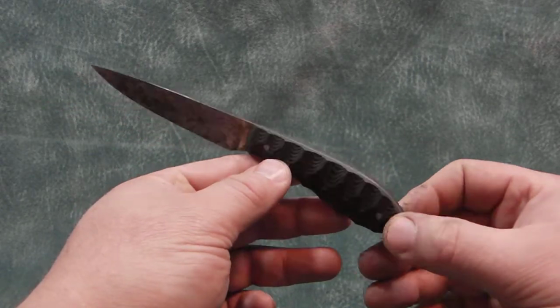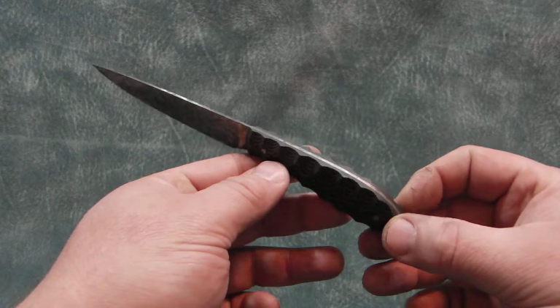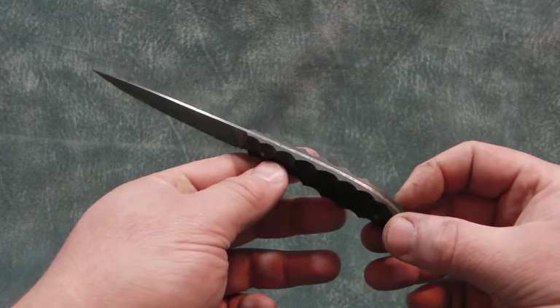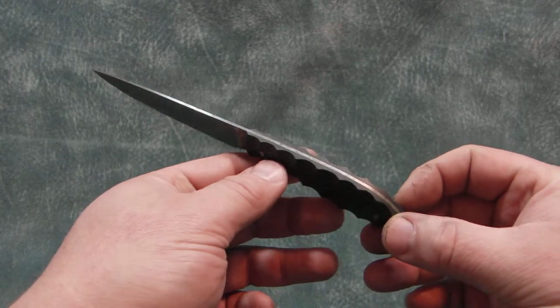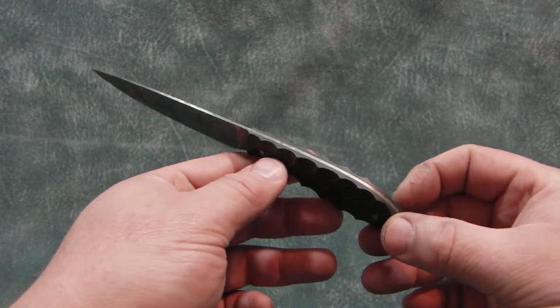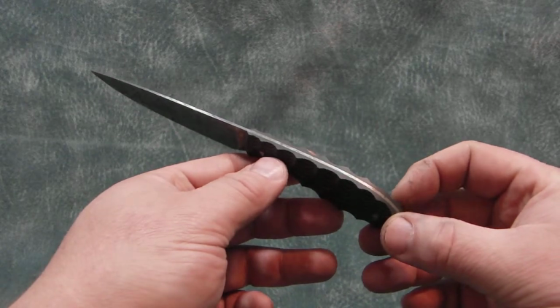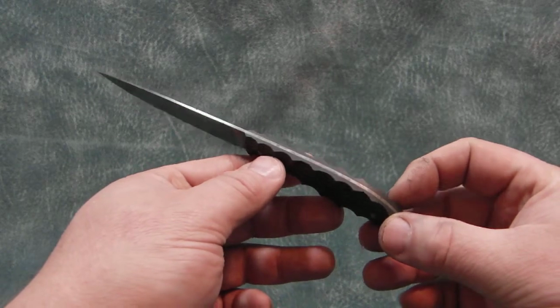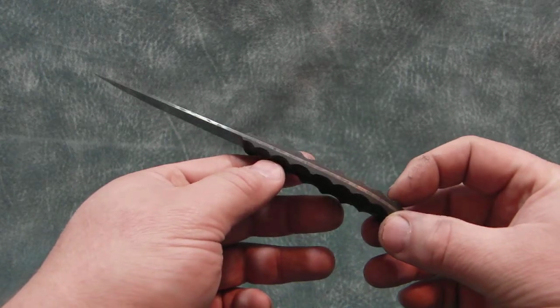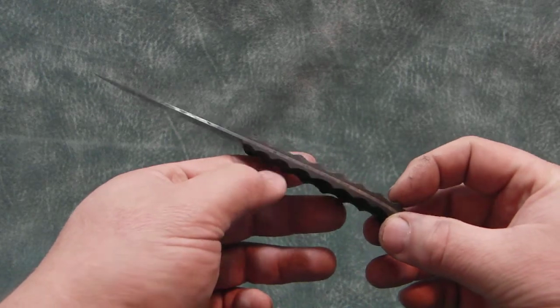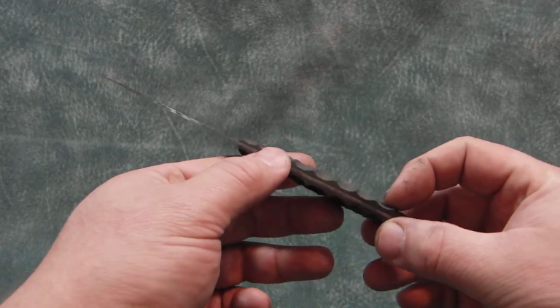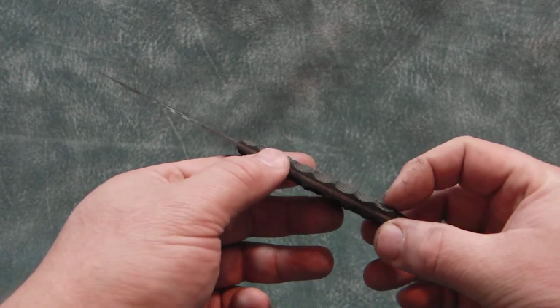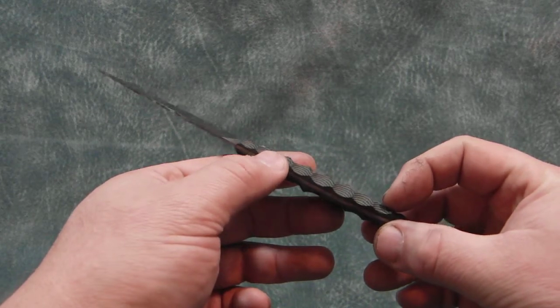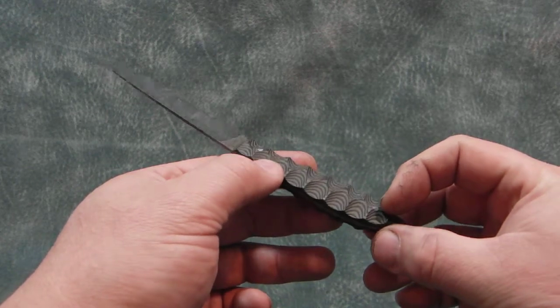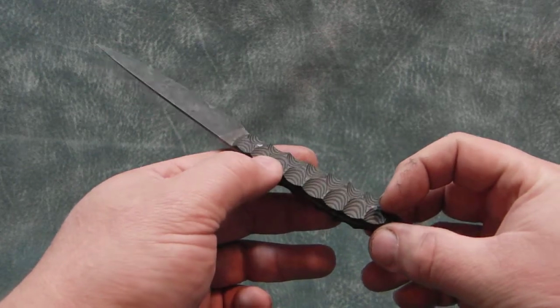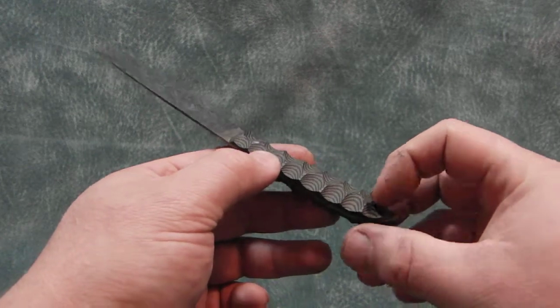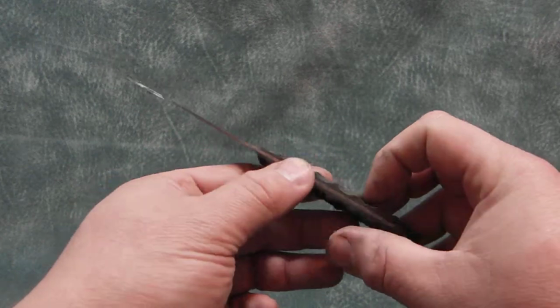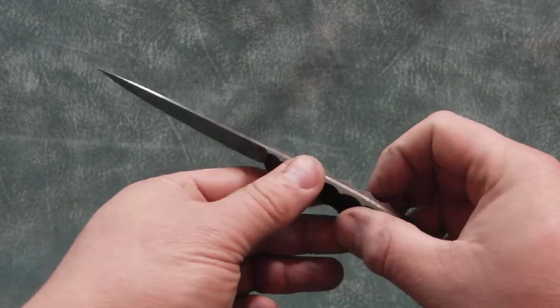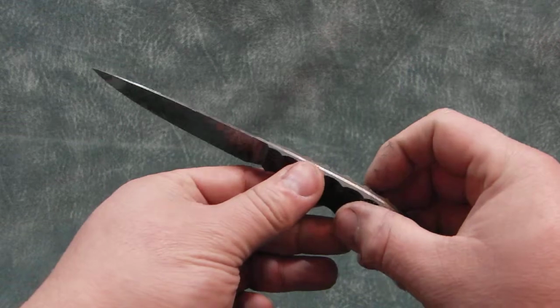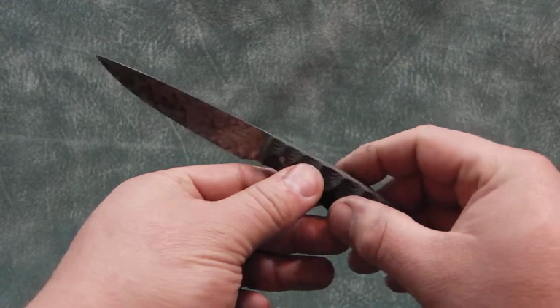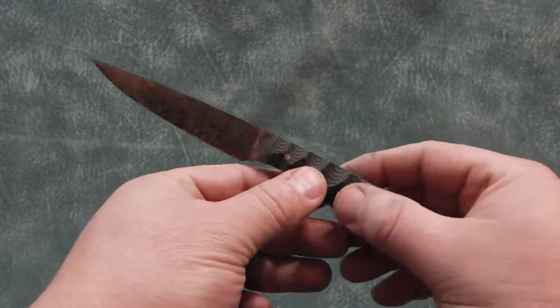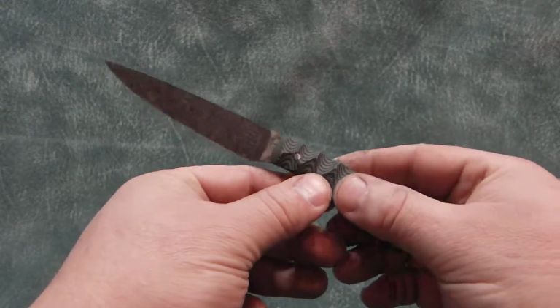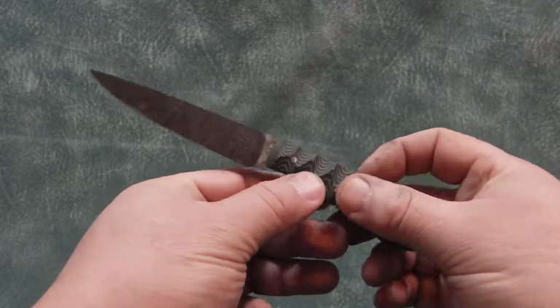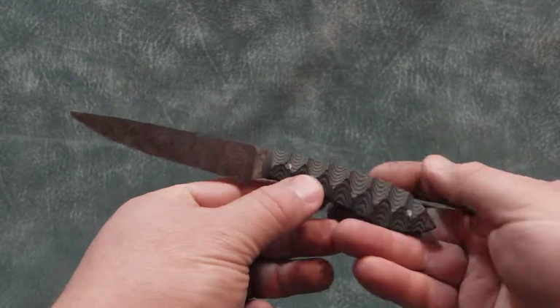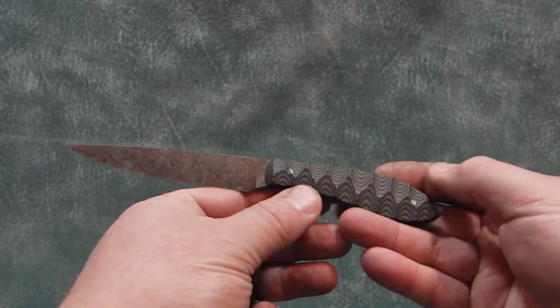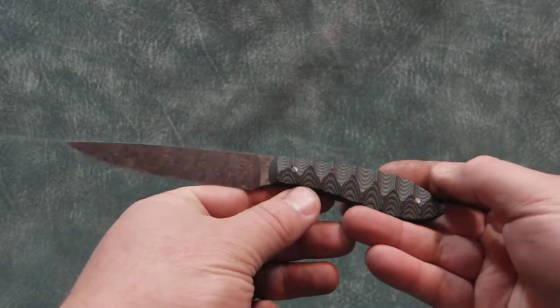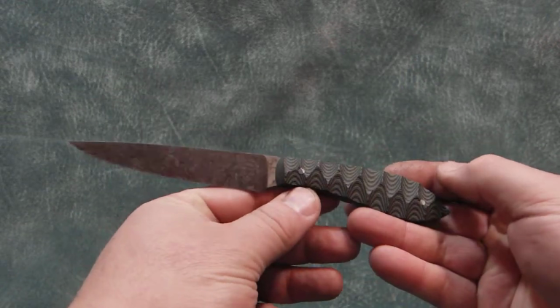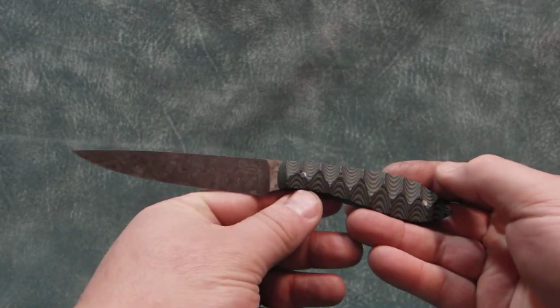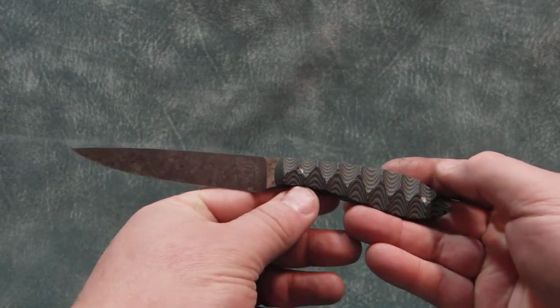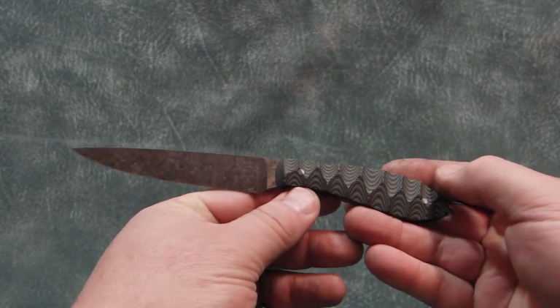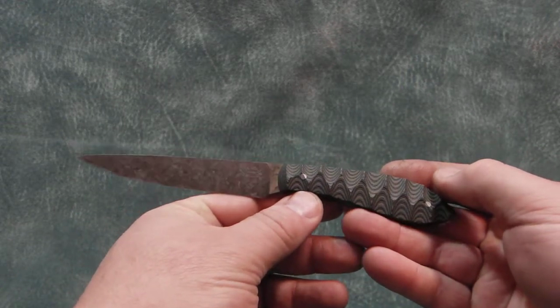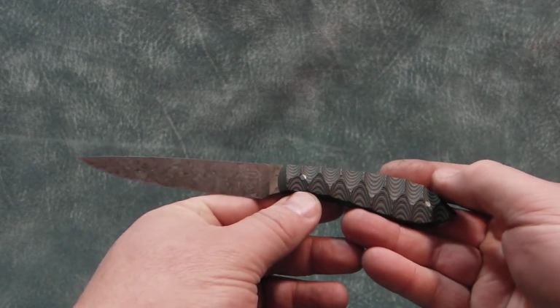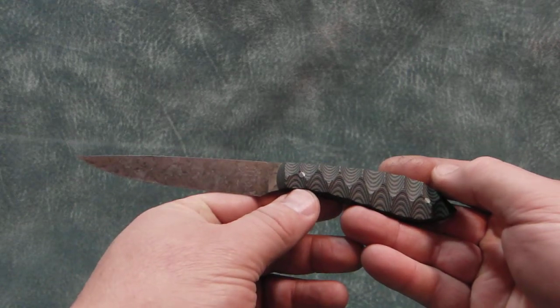It's heavily textured for a good grip. Its weight is 2.2 ounces.